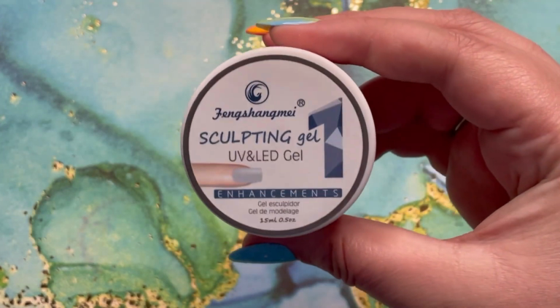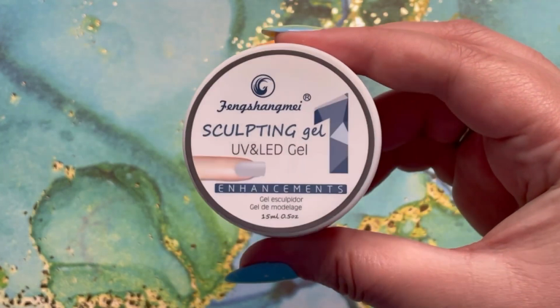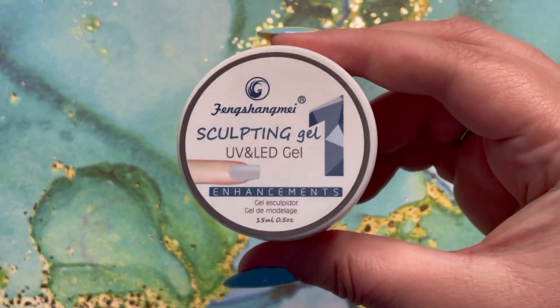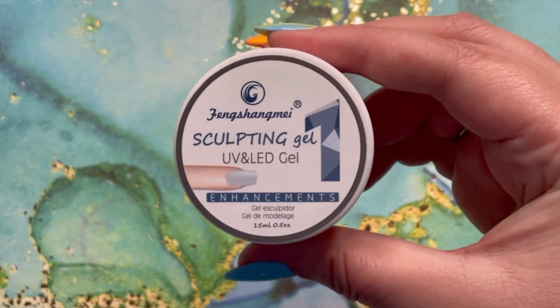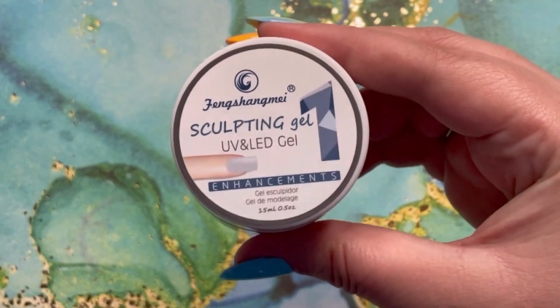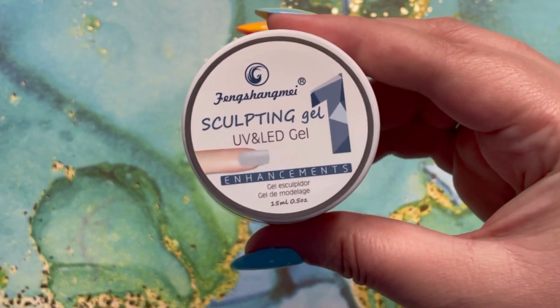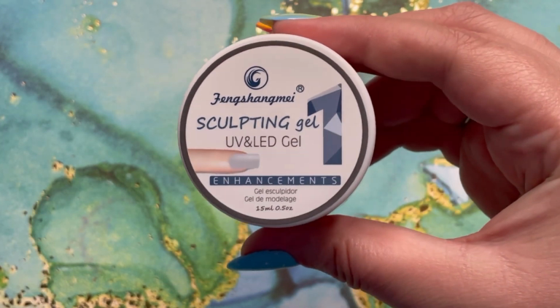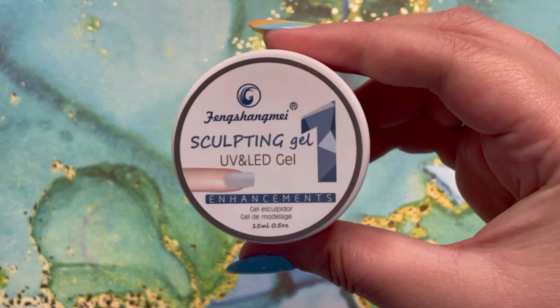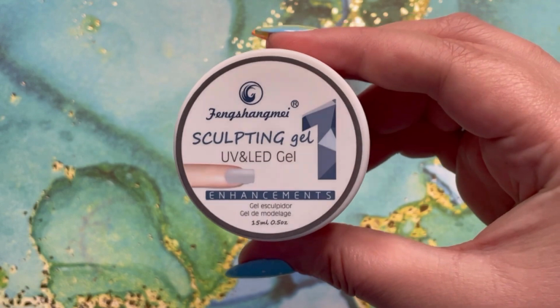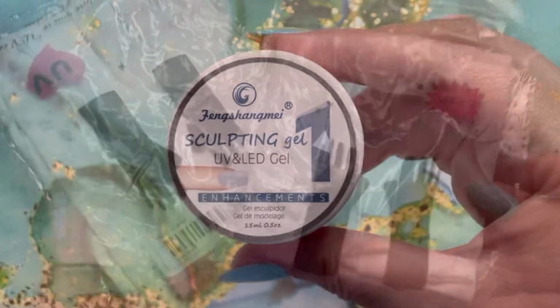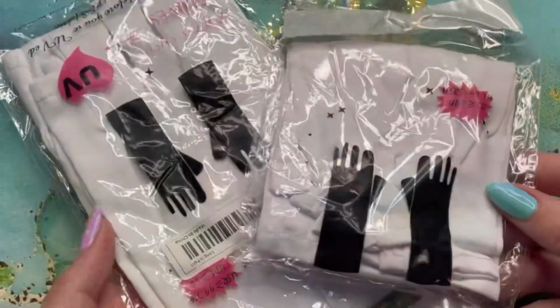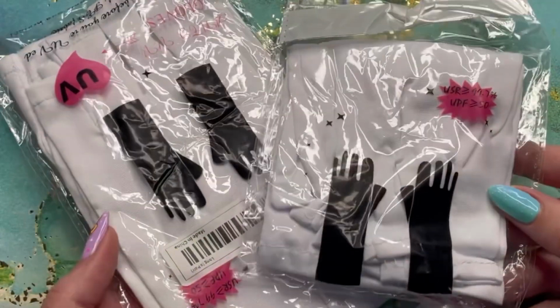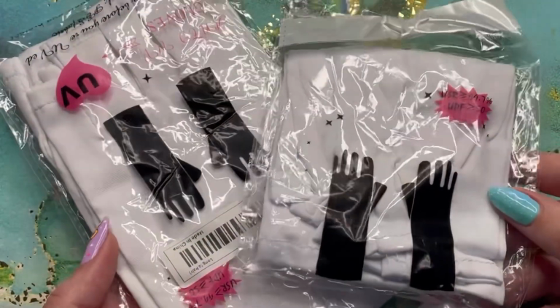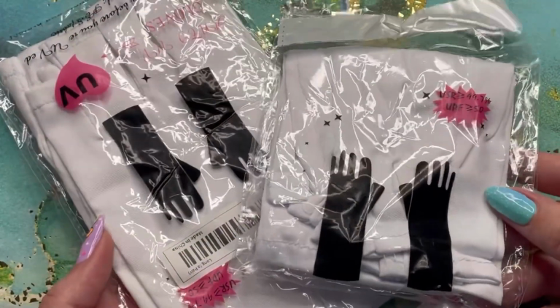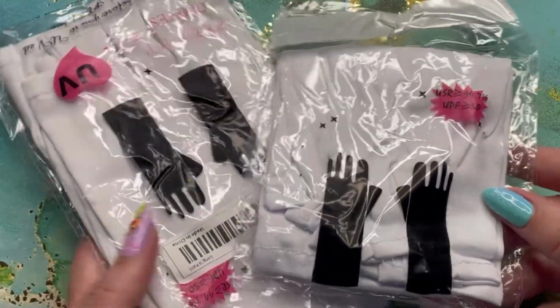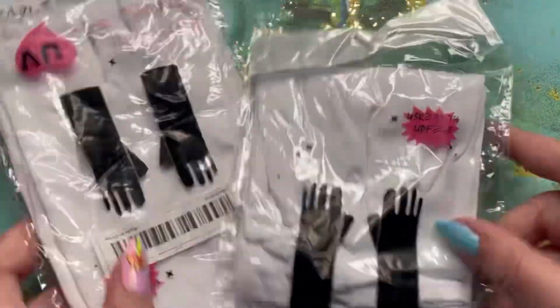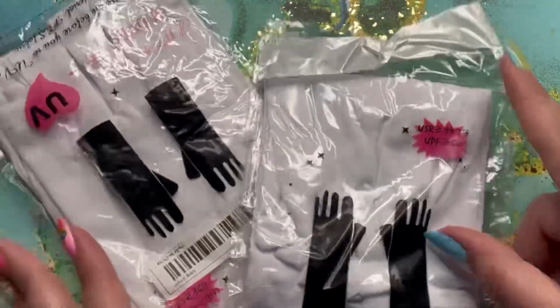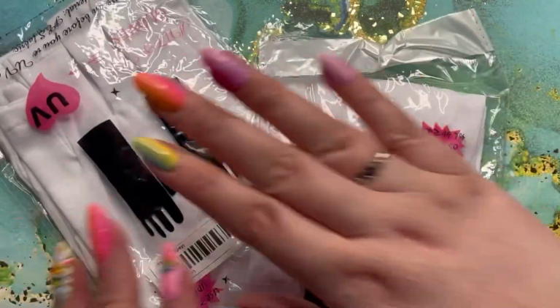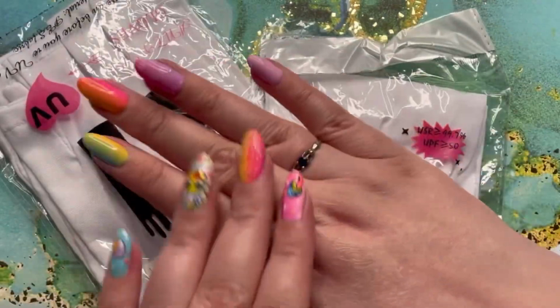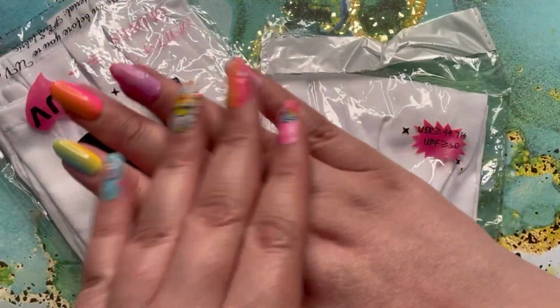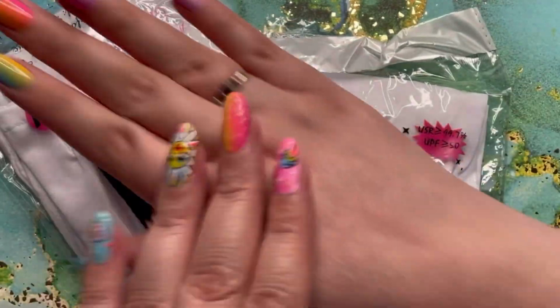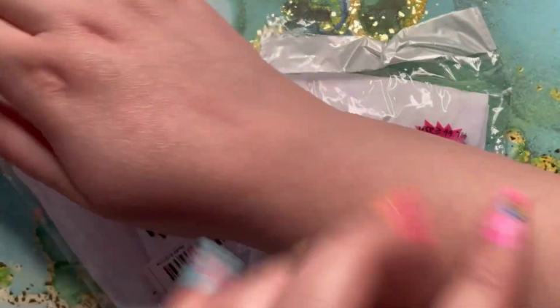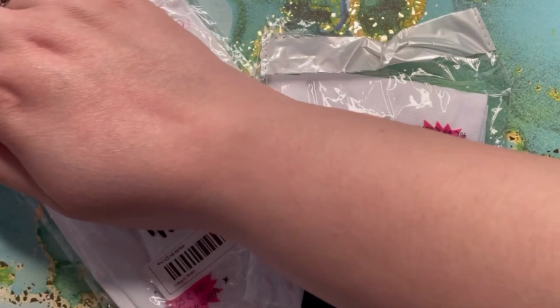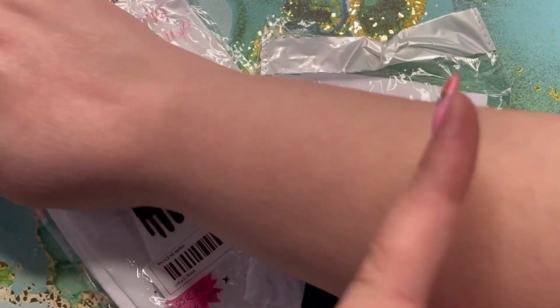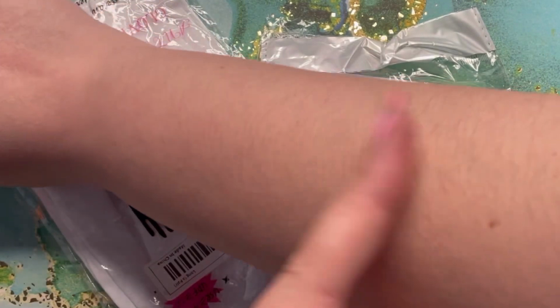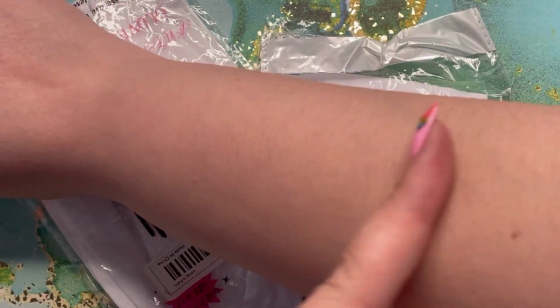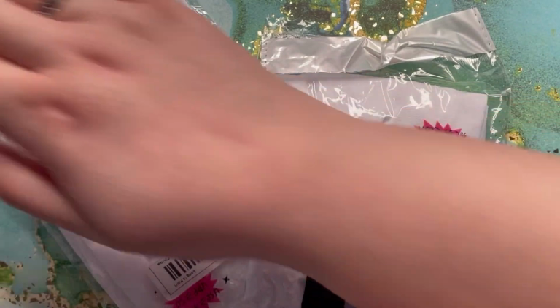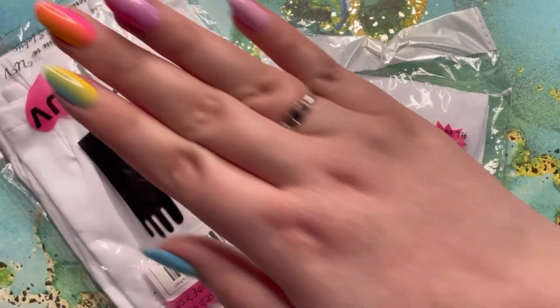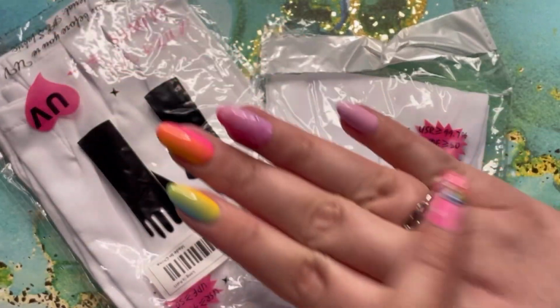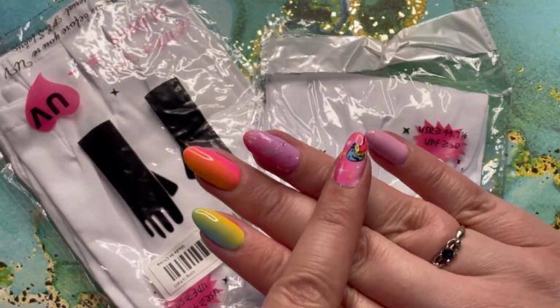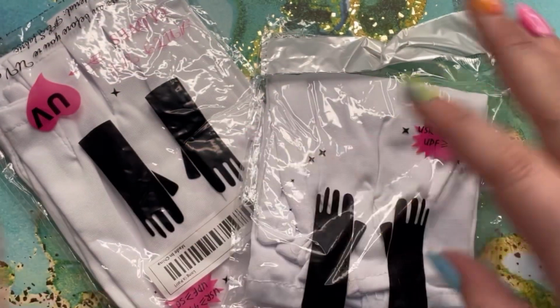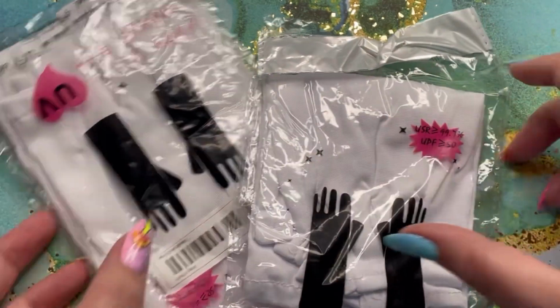This entire haul was $56 Canadian, and that included tax, y'all. I am absolutely shooketh. So I was able to get builder gel.